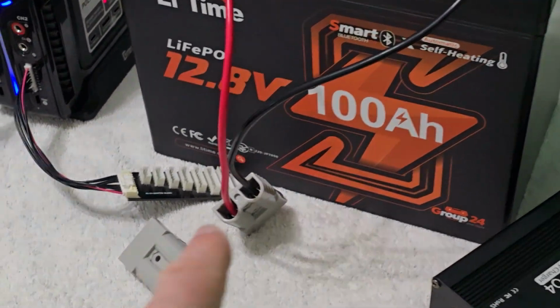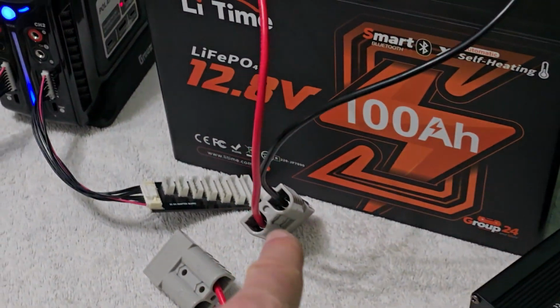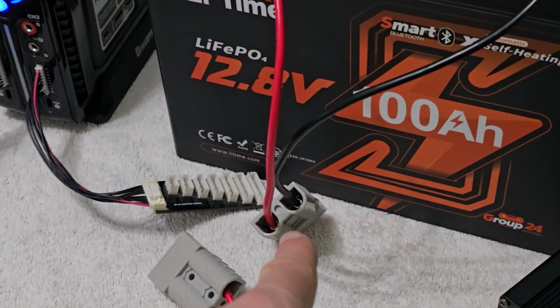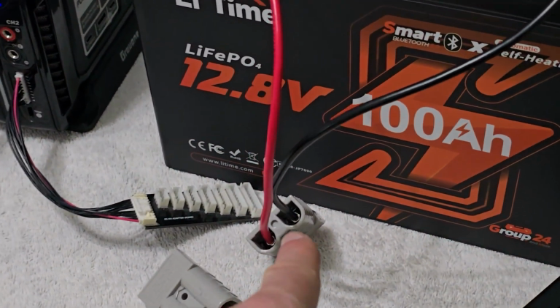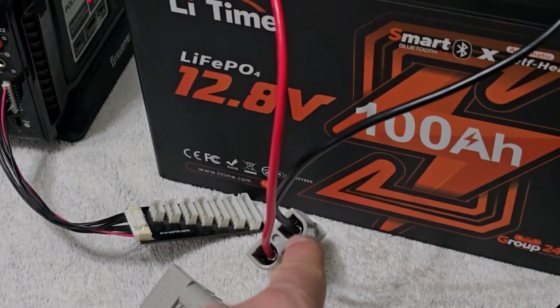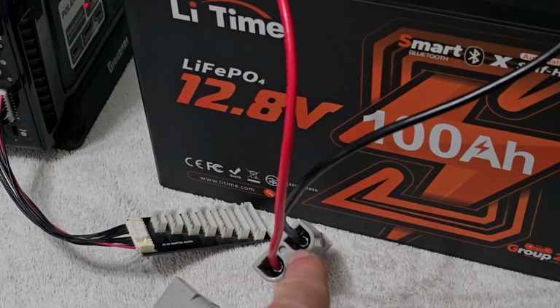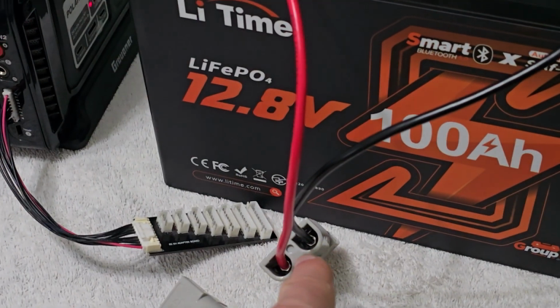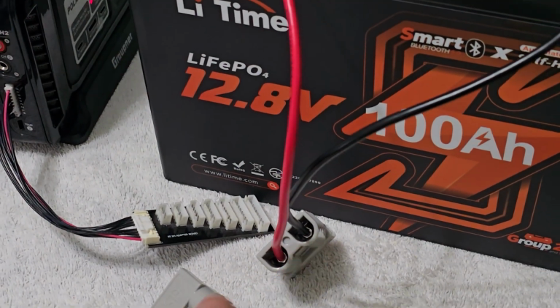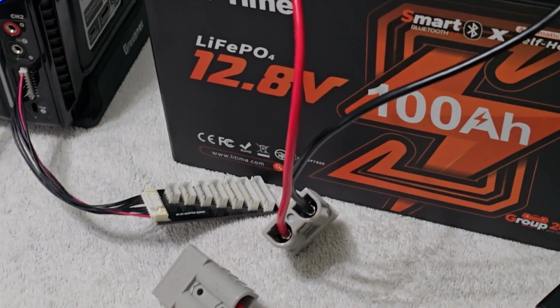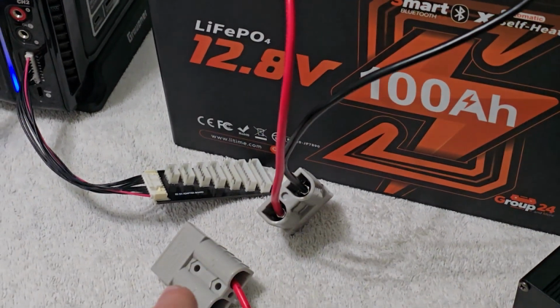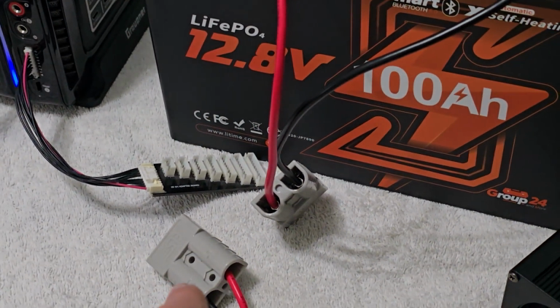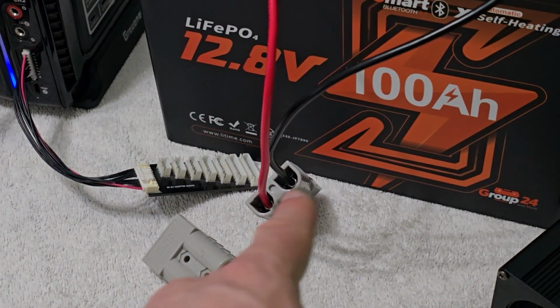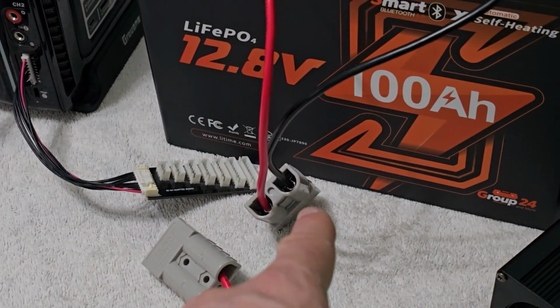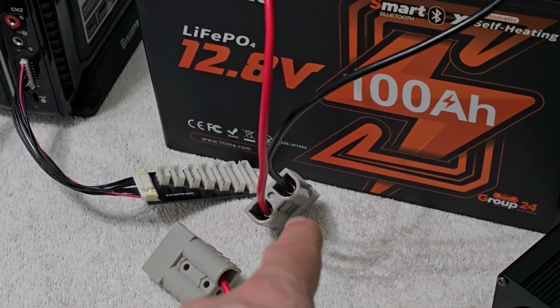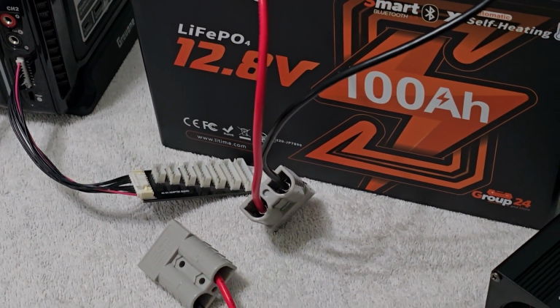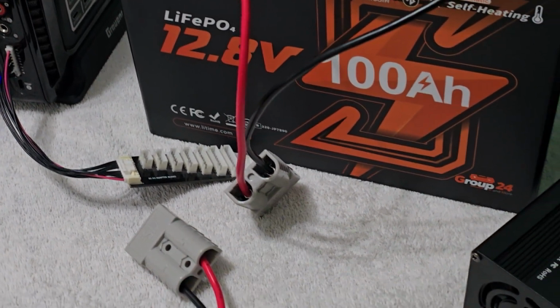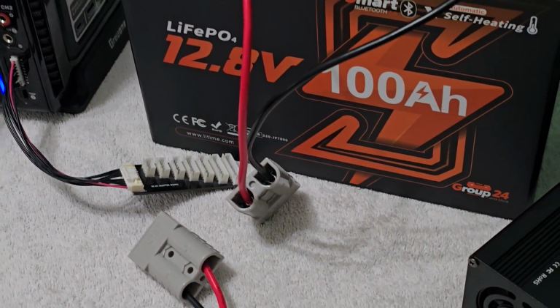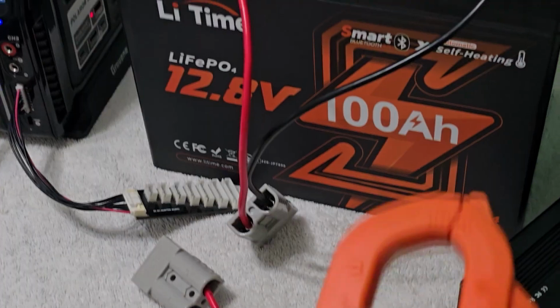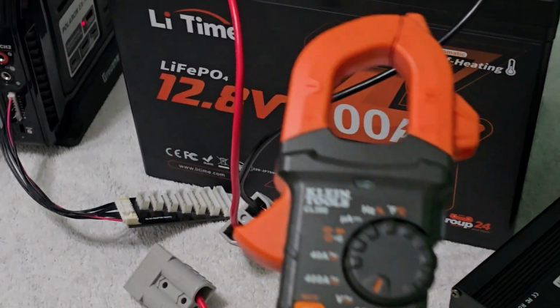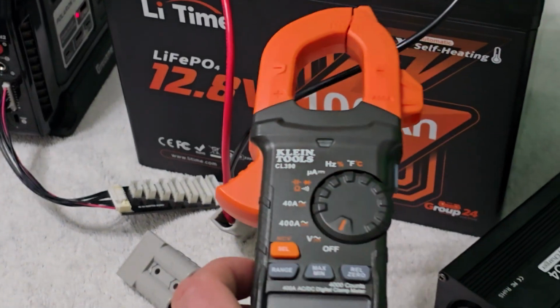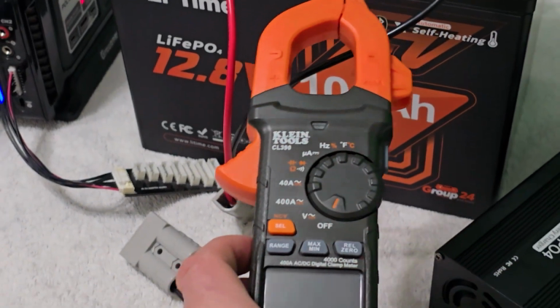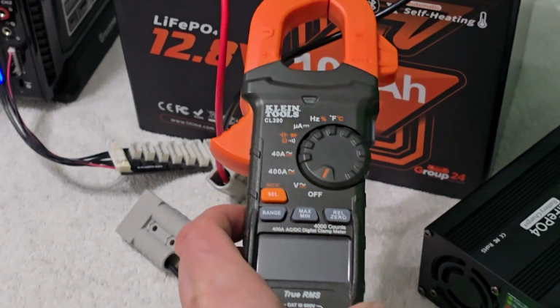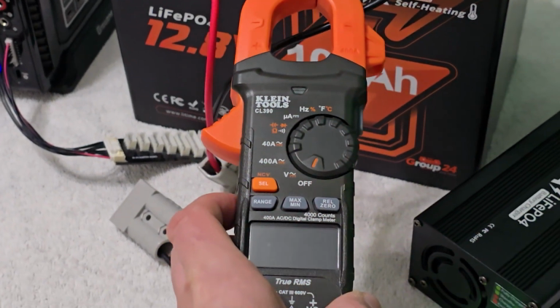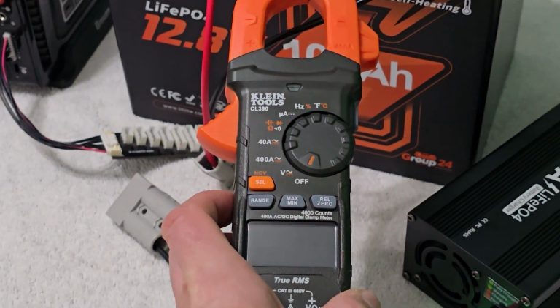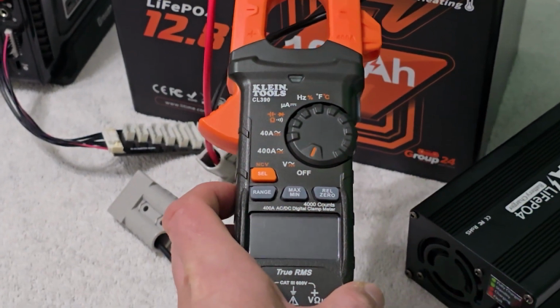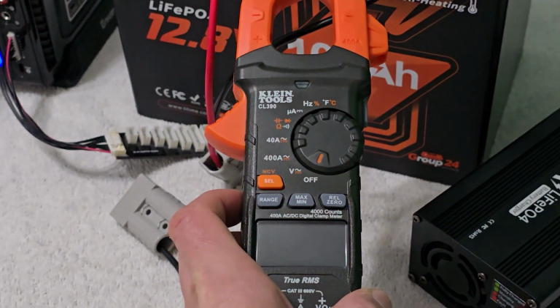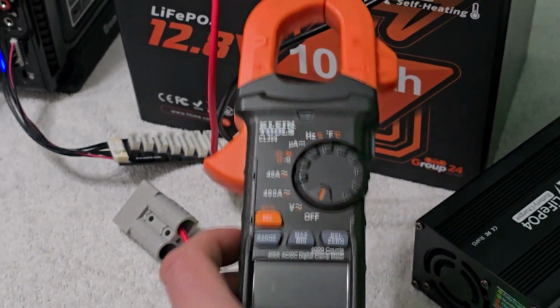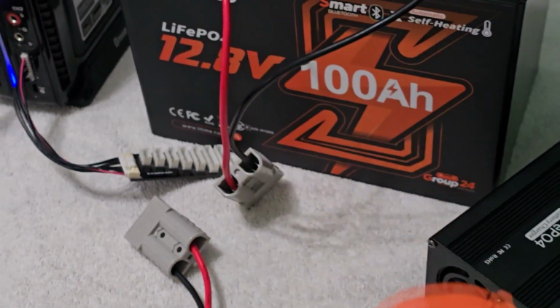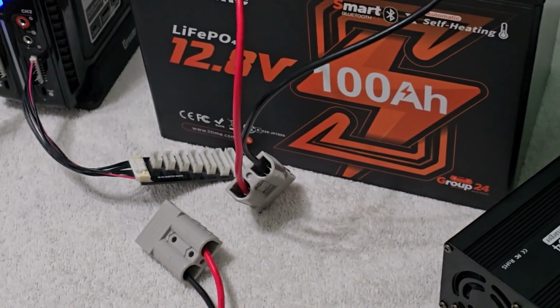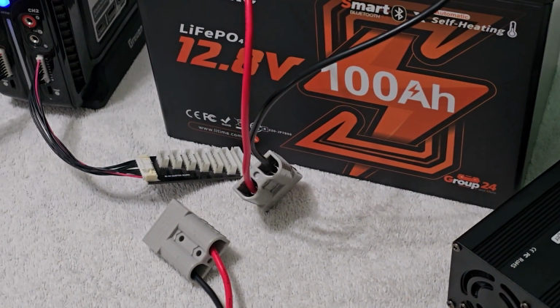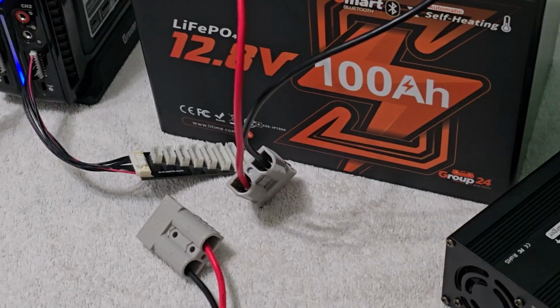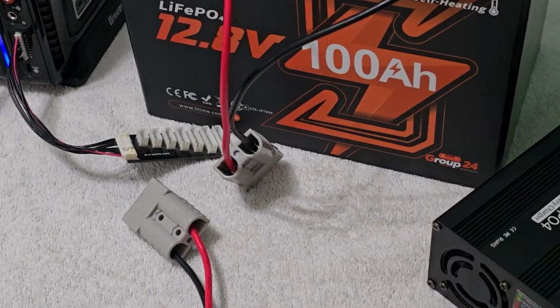So what I'm going to show you is I'm going to plug this in right now. I'm going to put the camera down, plug this in, and then we're going to be able to measure what kind of current — how close to that 20 amps we're actually getting.